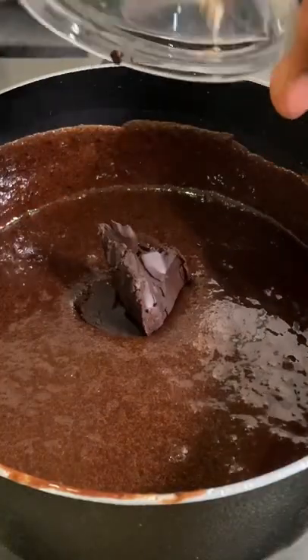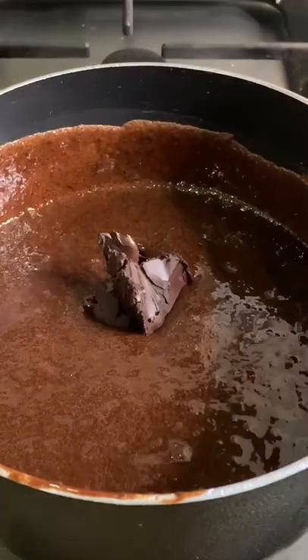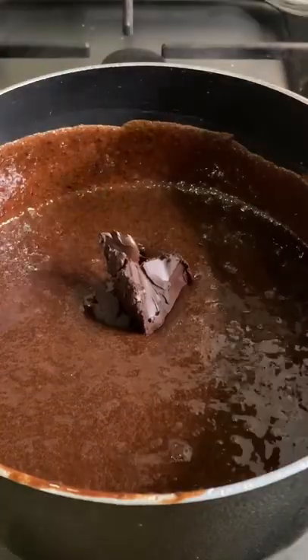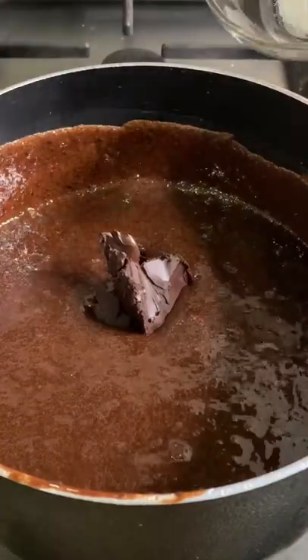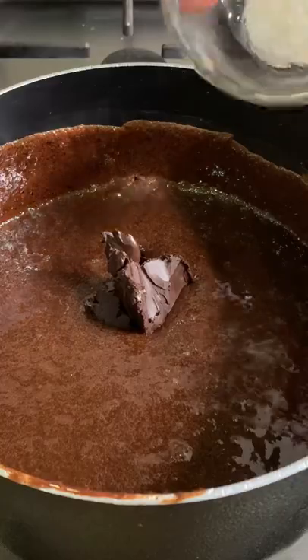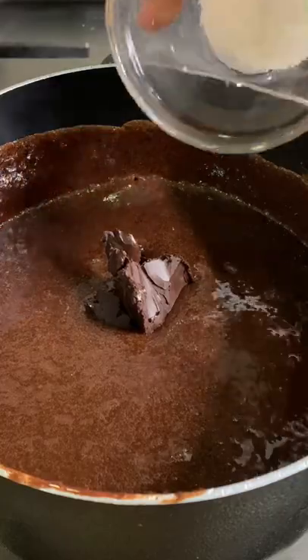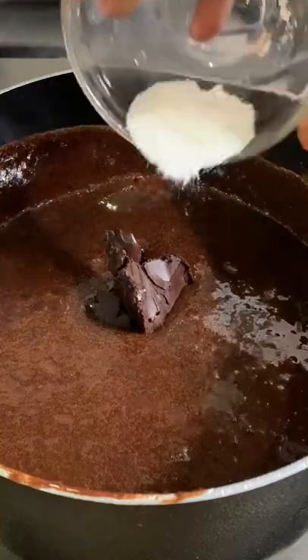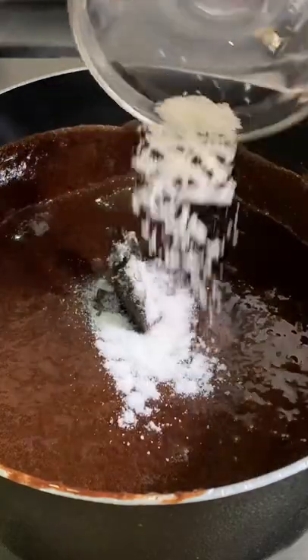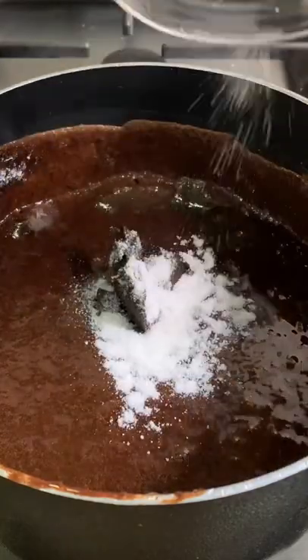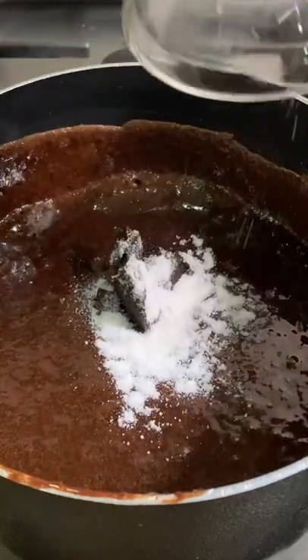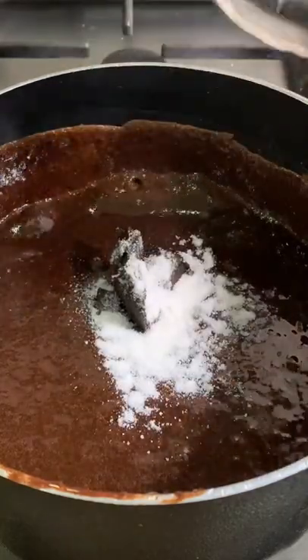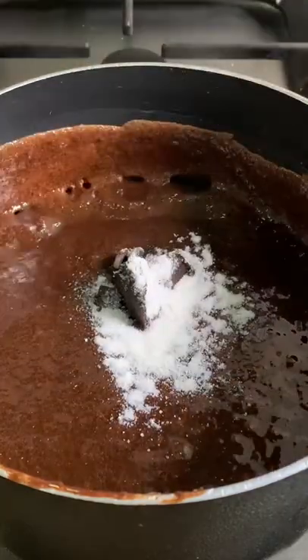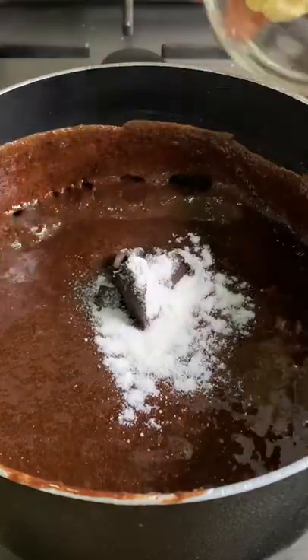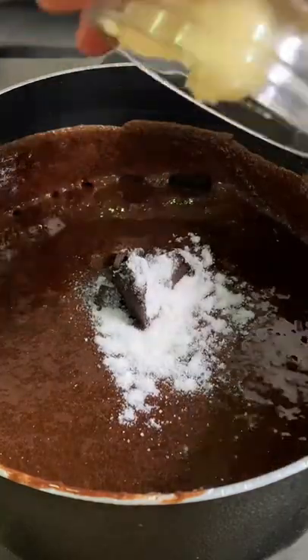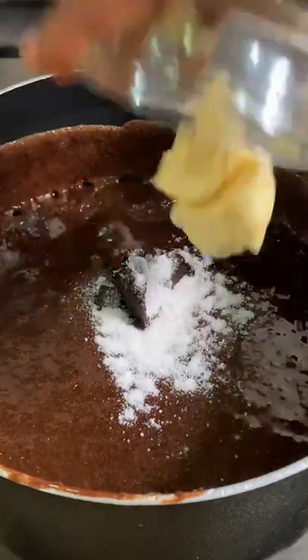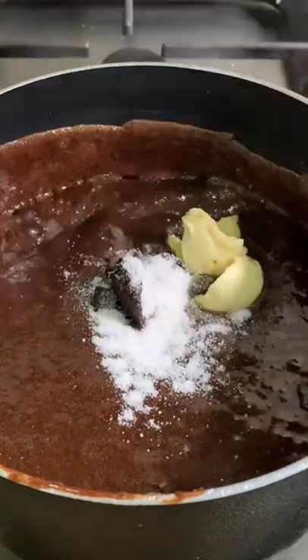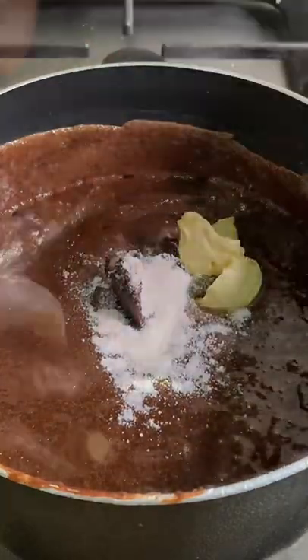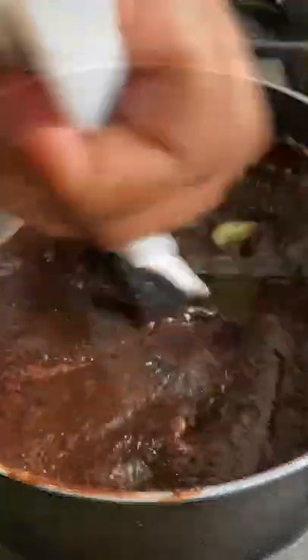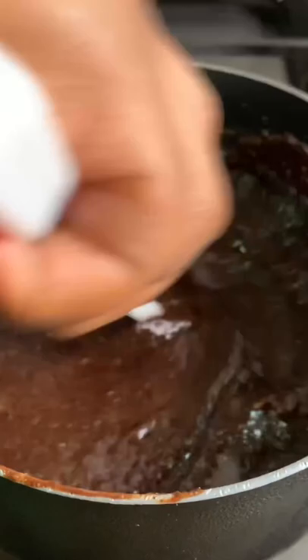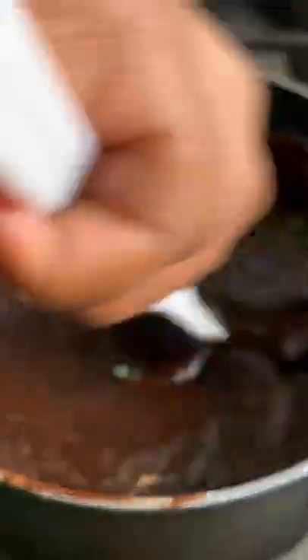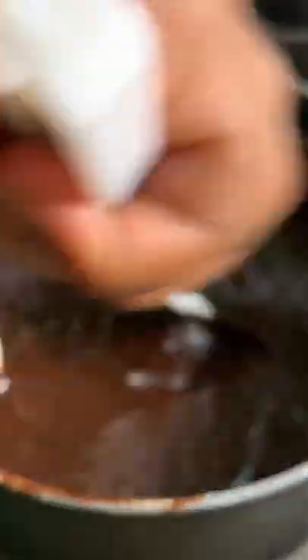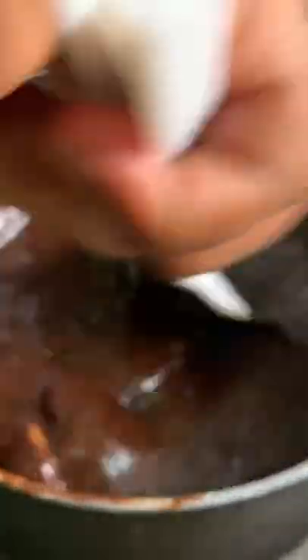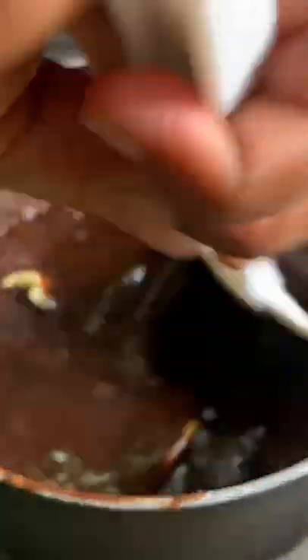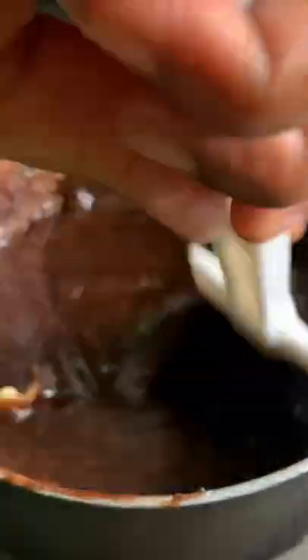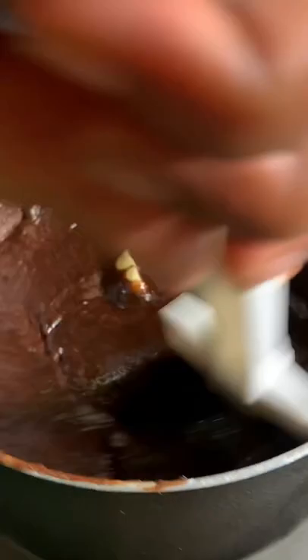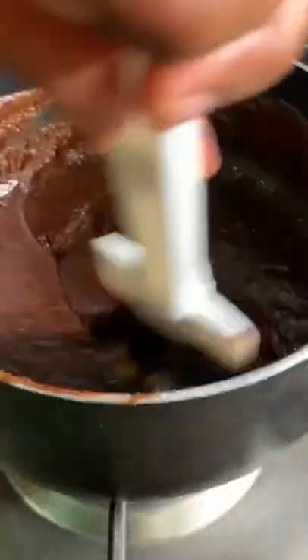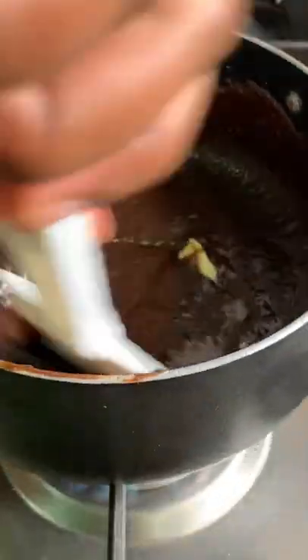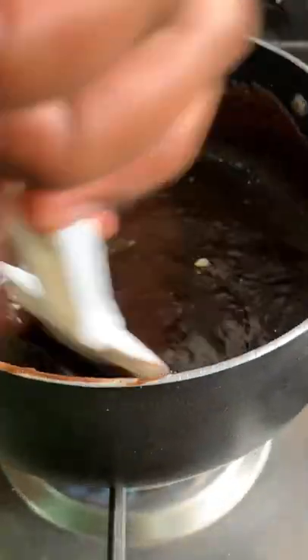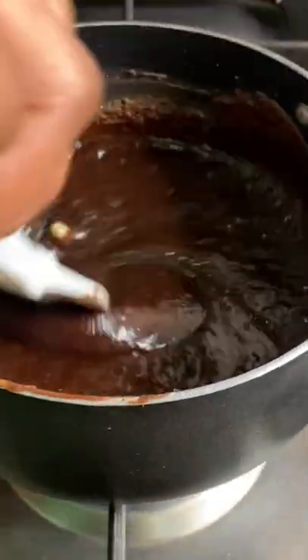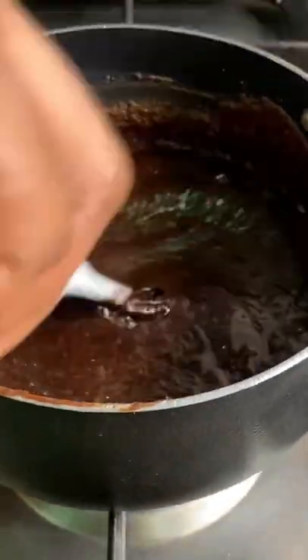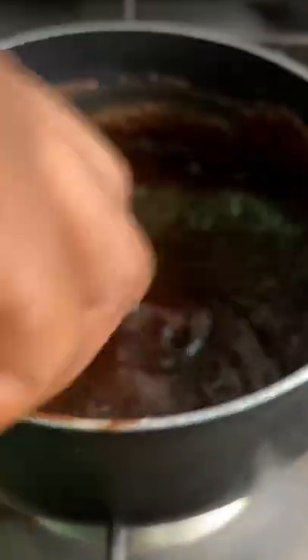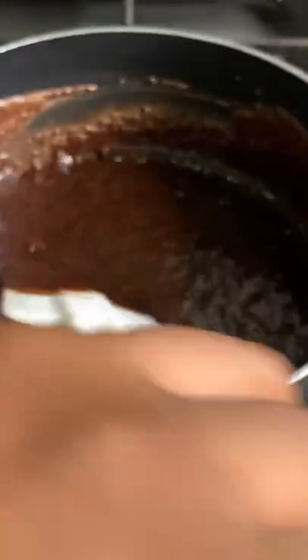Add in your chocolate, add in your salt, add in your butter. Once you've added this all in, mix it until everything has melted.